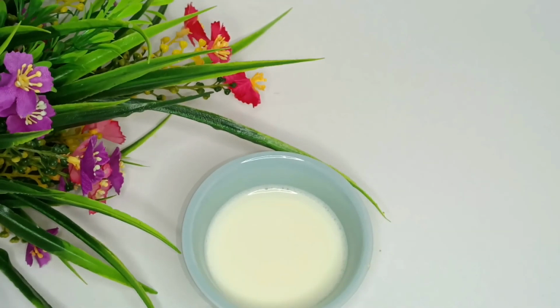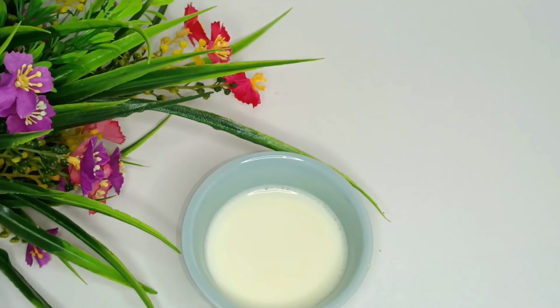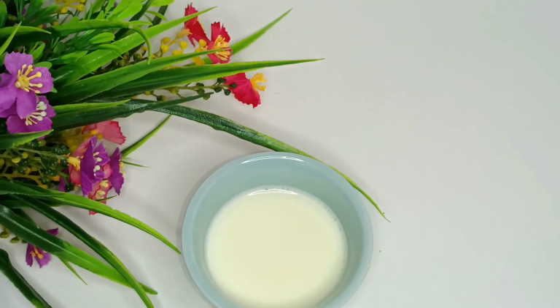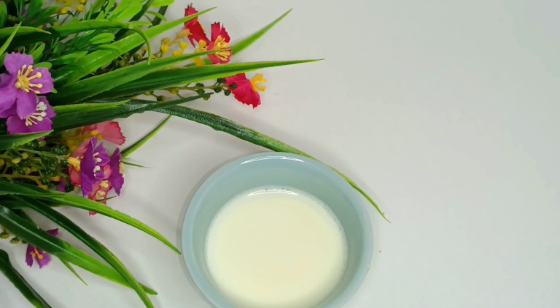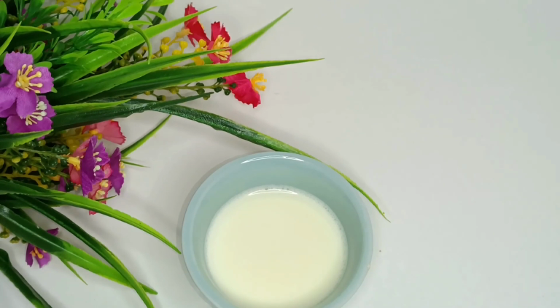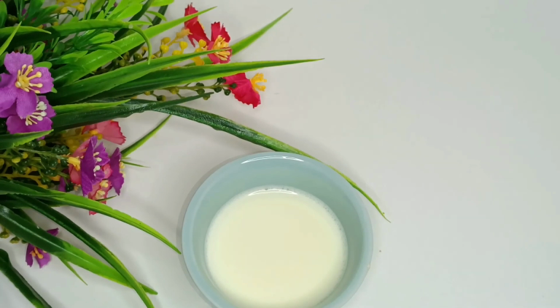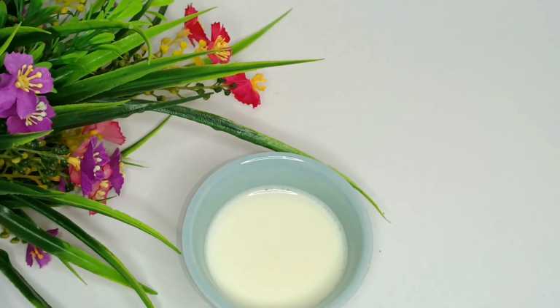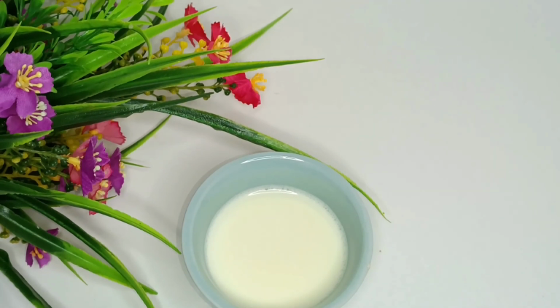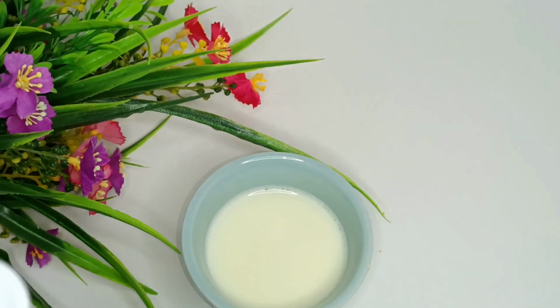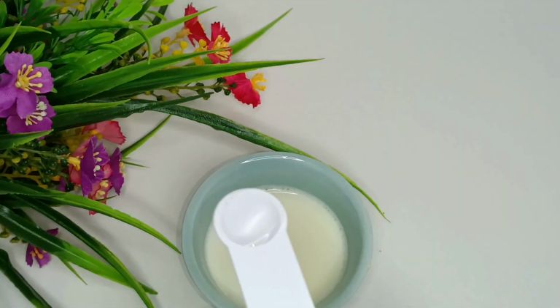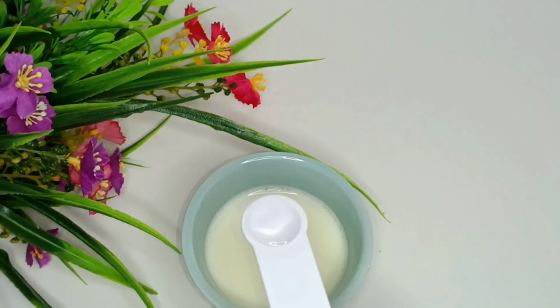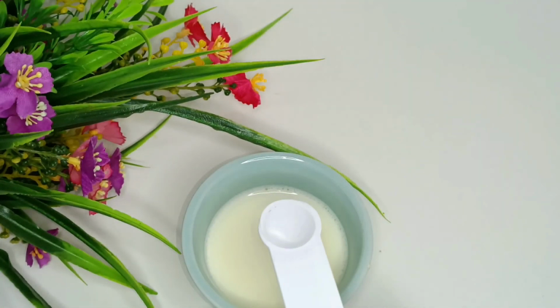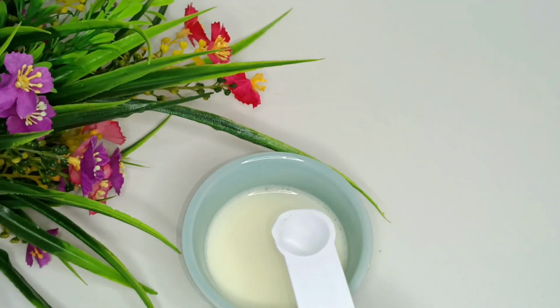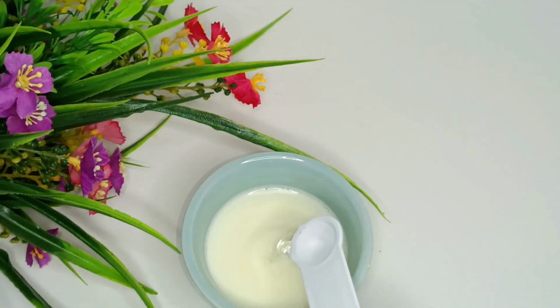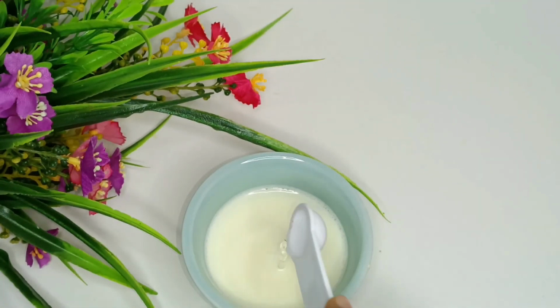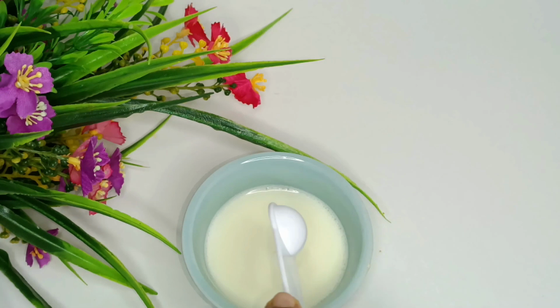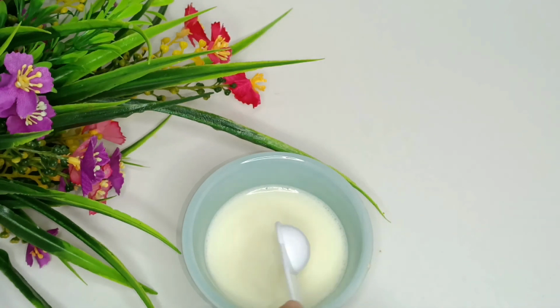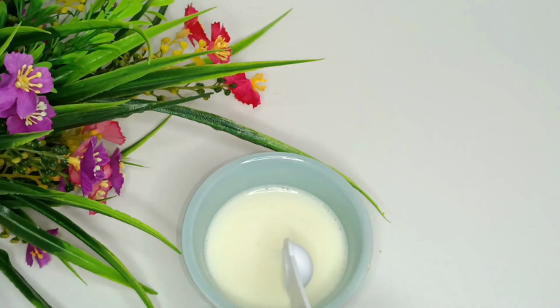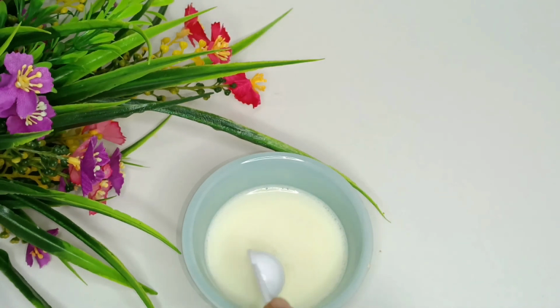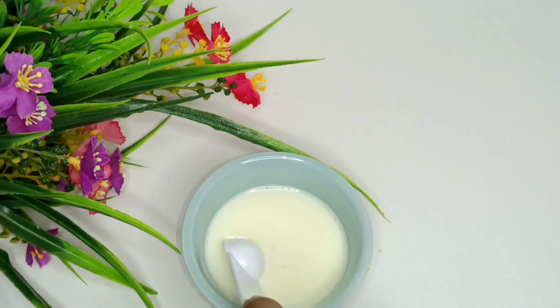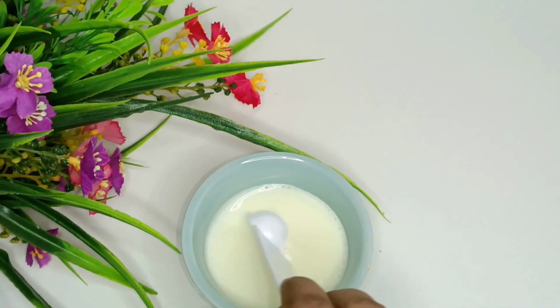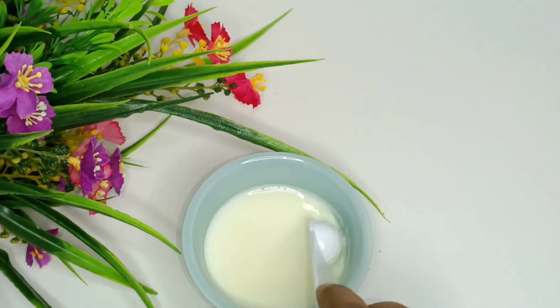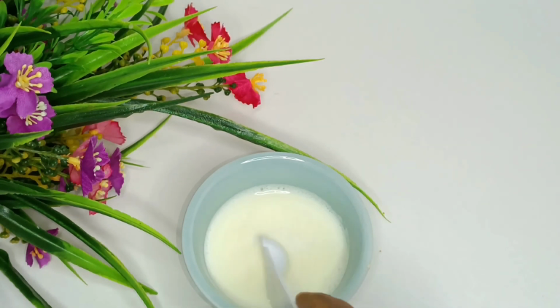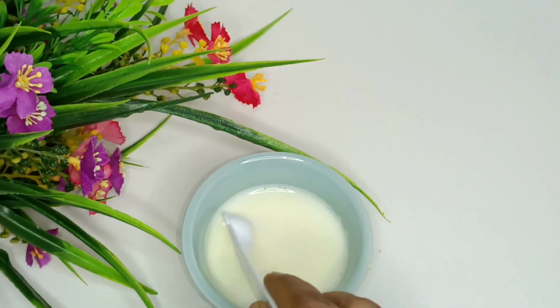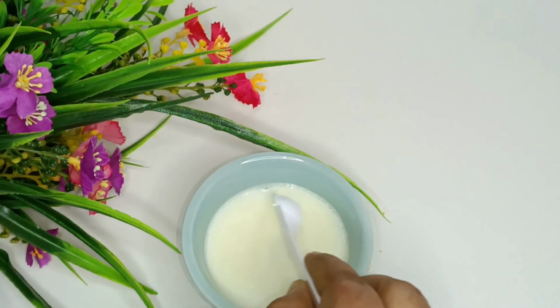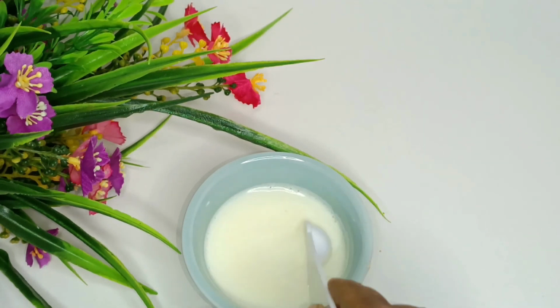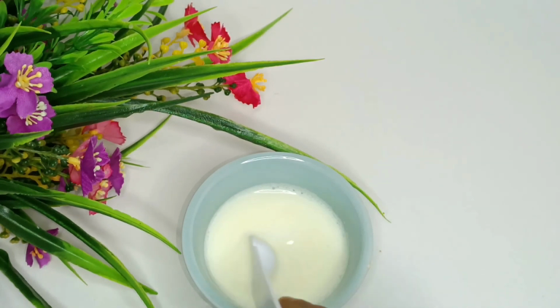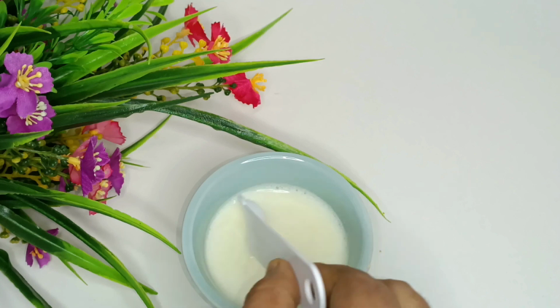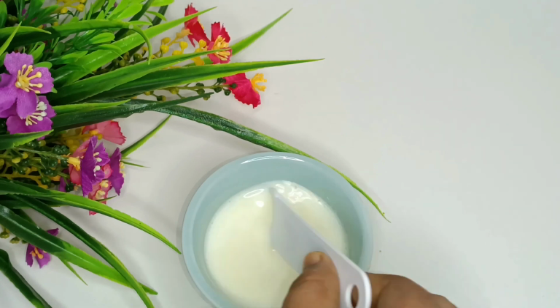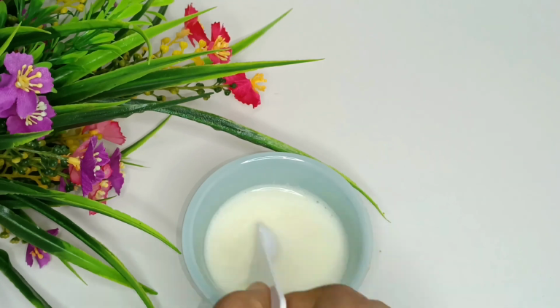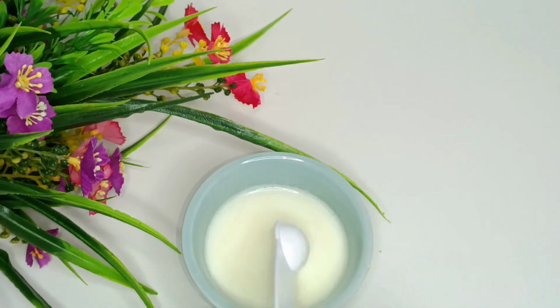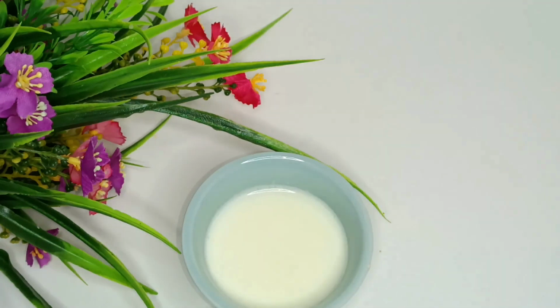Here I have one and a half cups of buttermilk. I am going to add vinegar to it, mix it in.